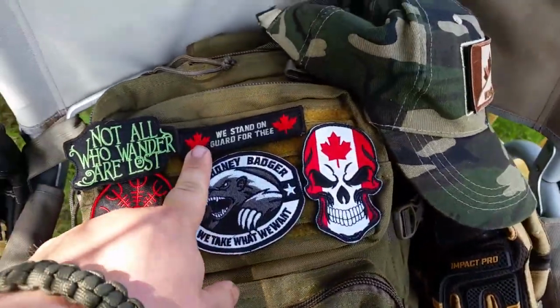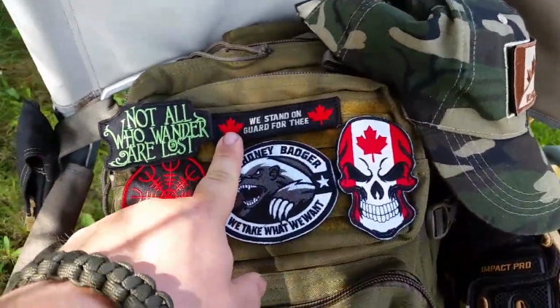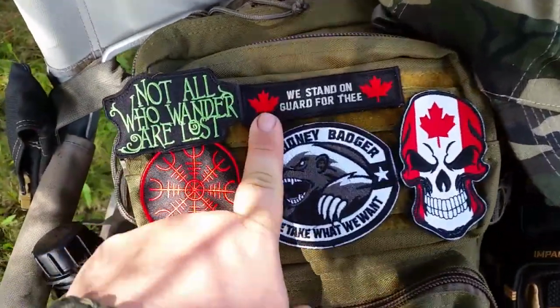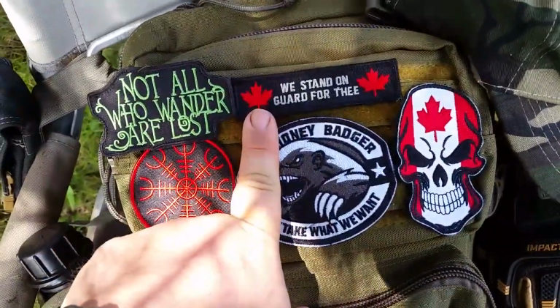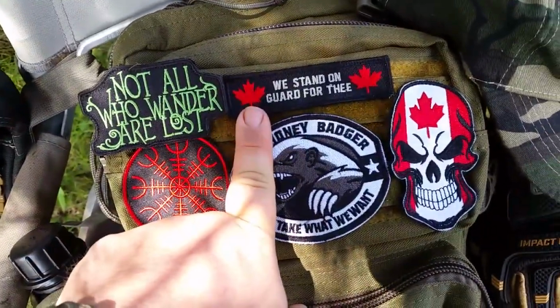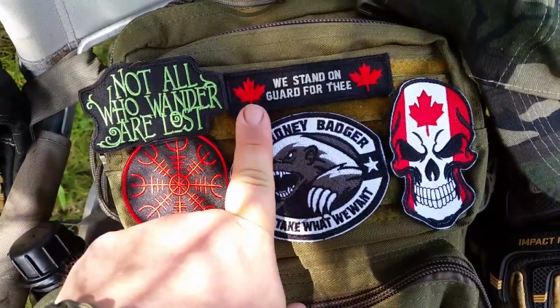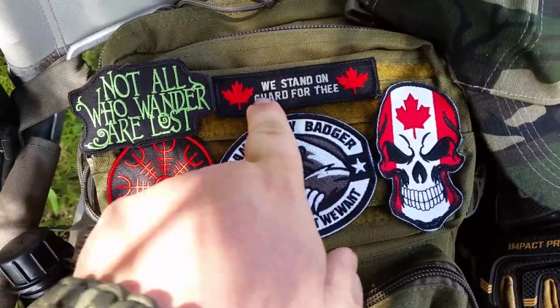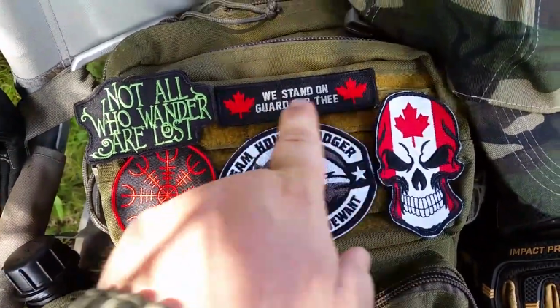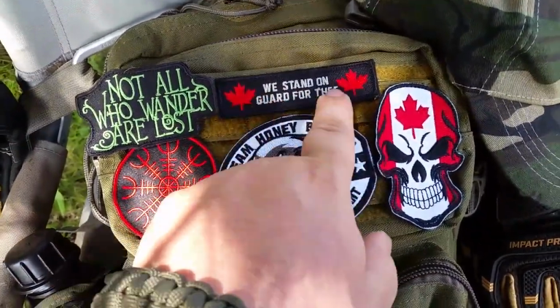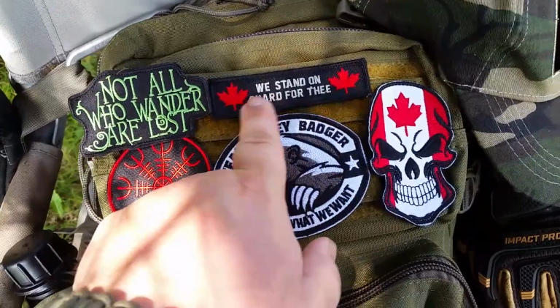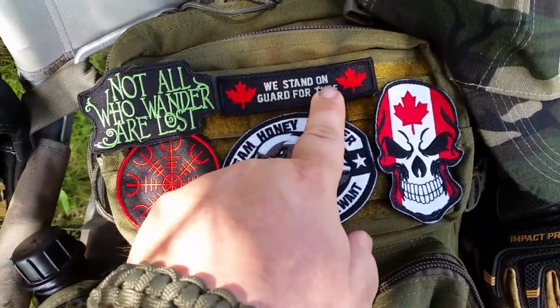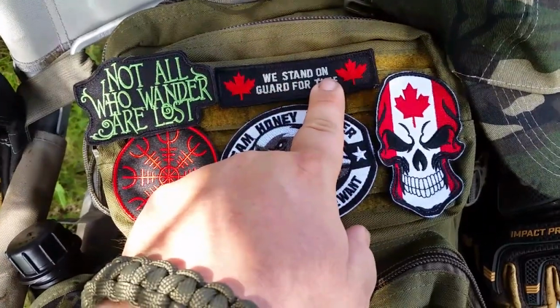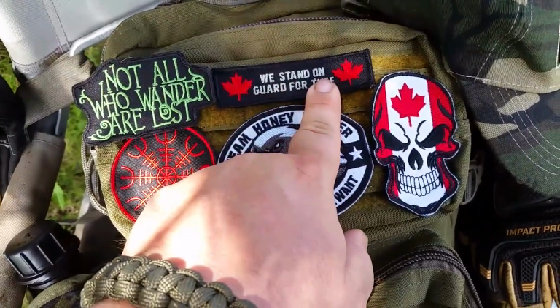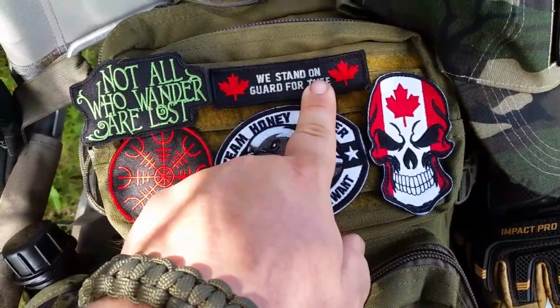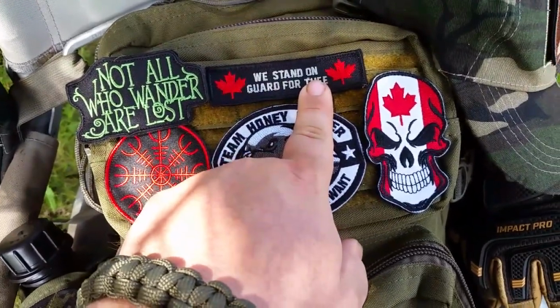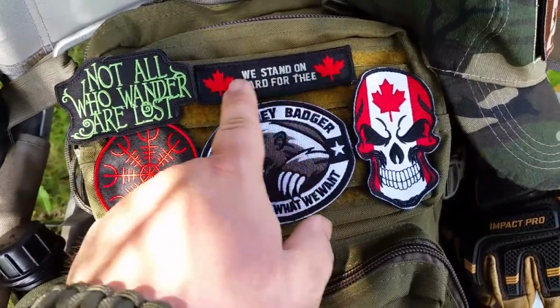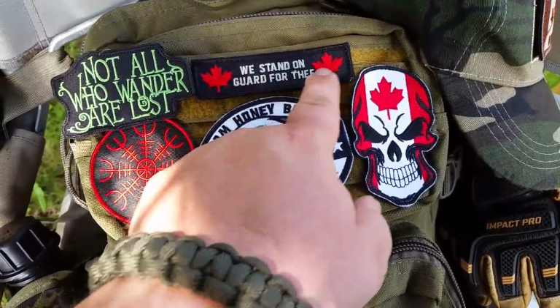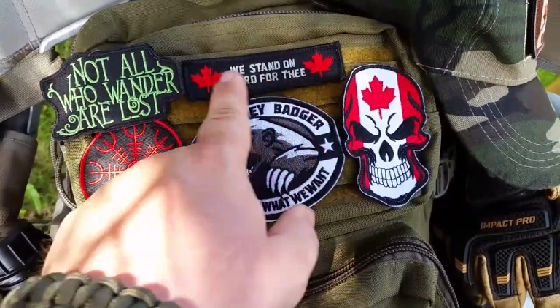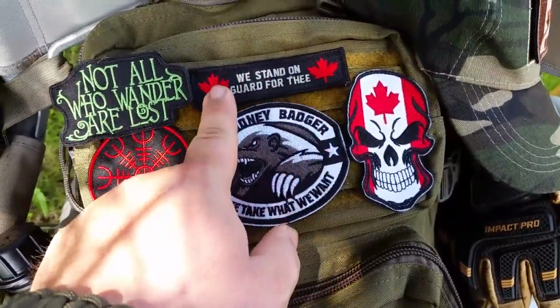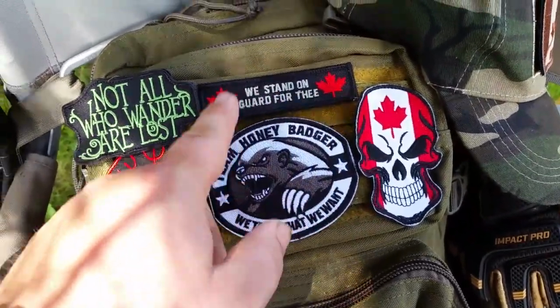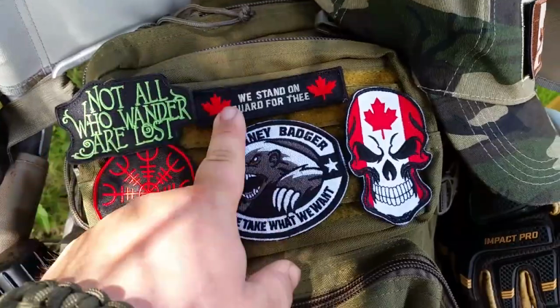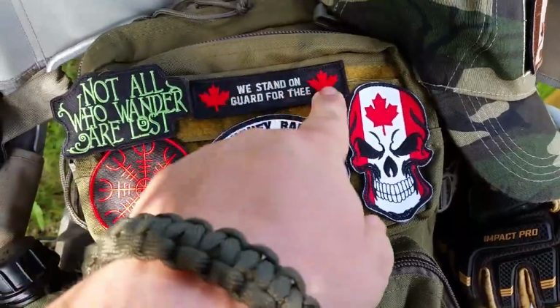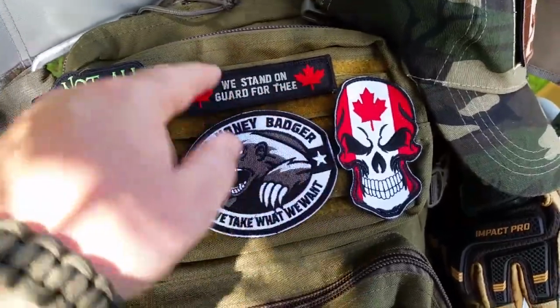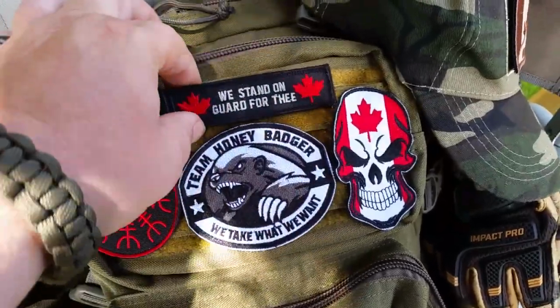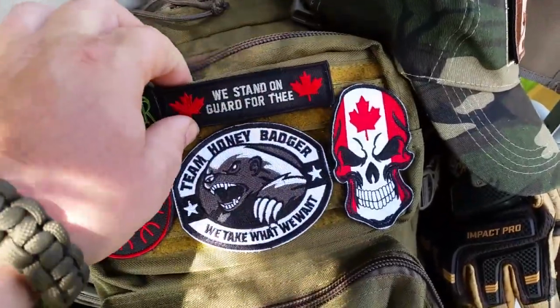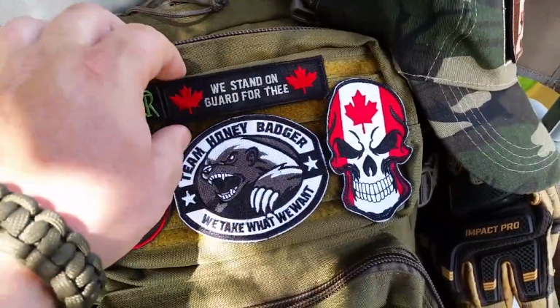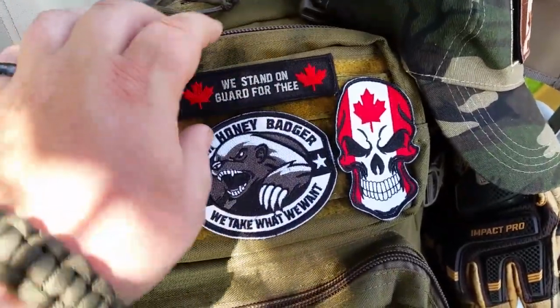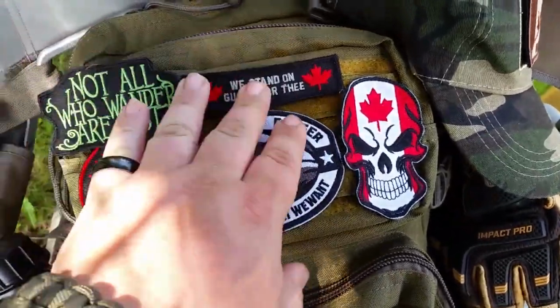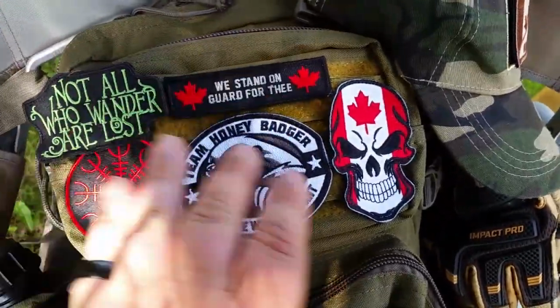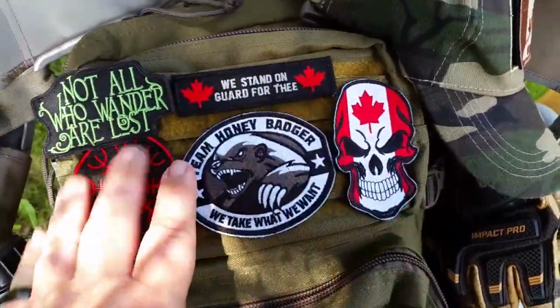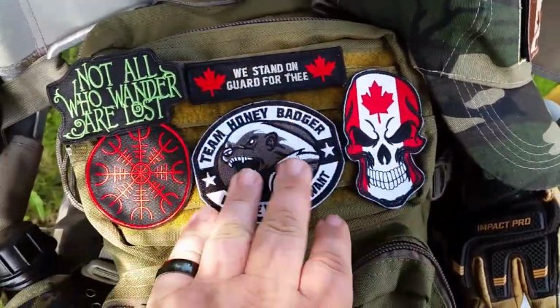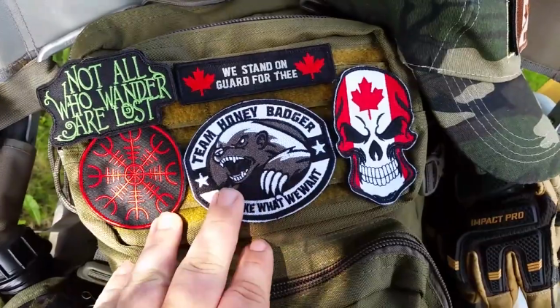Very patriotic: 'We Stand on Guard for Thee' — if you're not Canadian, that's in our national anthem and it's very important to a lot of us. I just love that one. It's also got a different shape to it so you can put it on a shoulder, and all these can be positioned different ways.